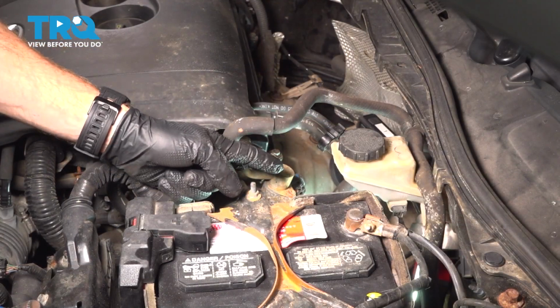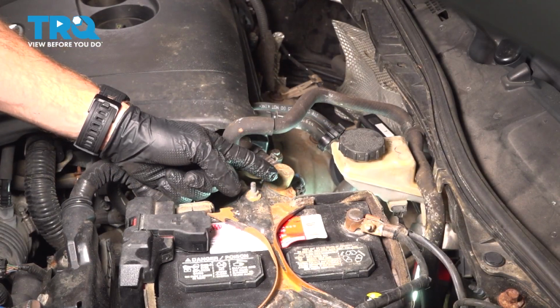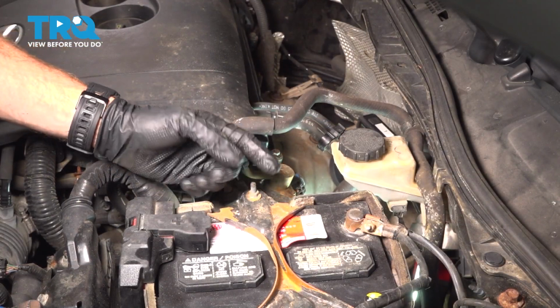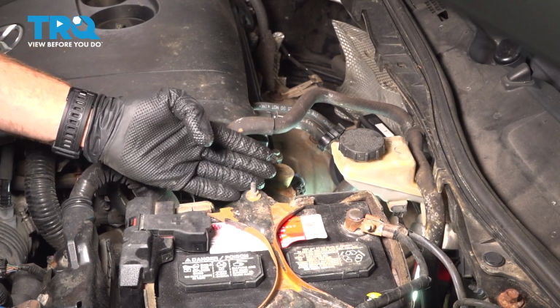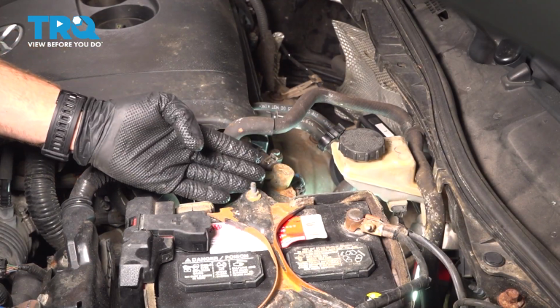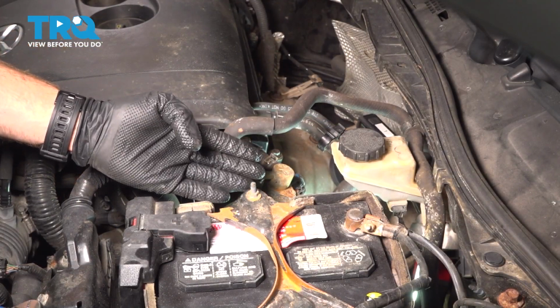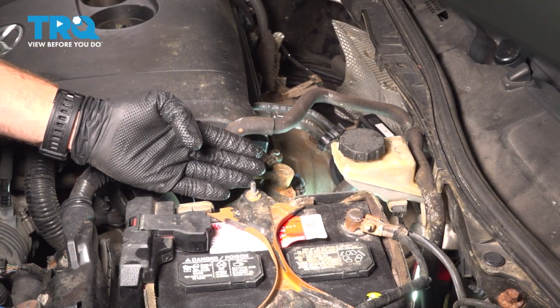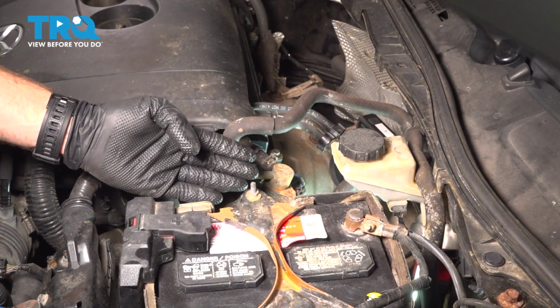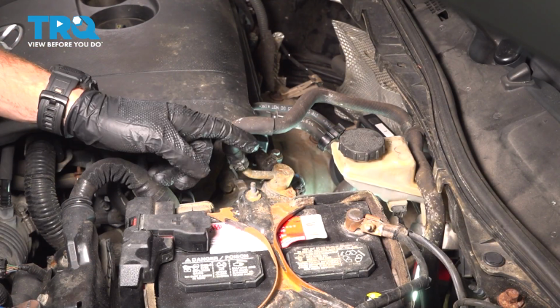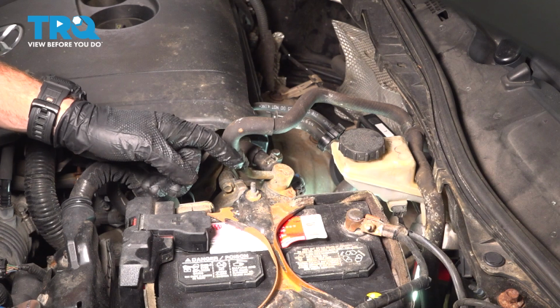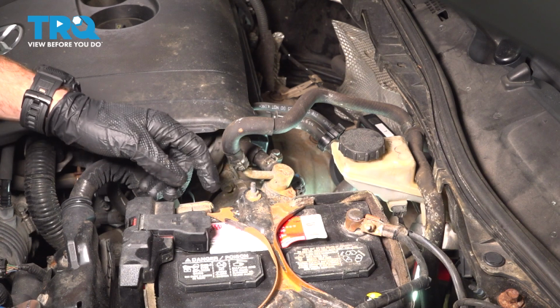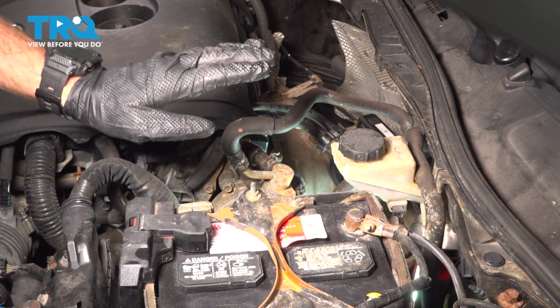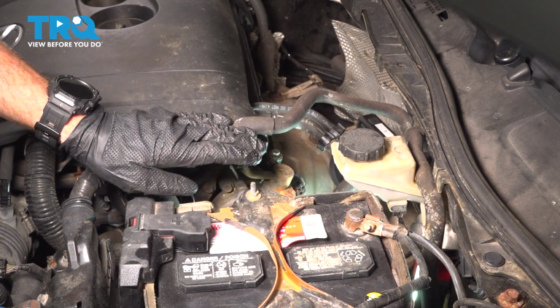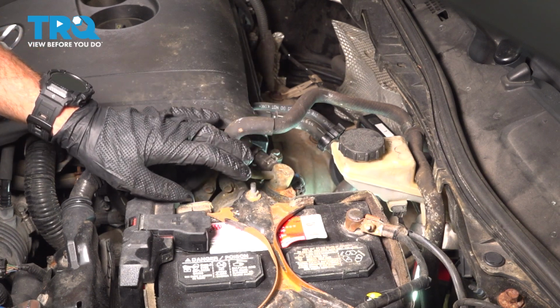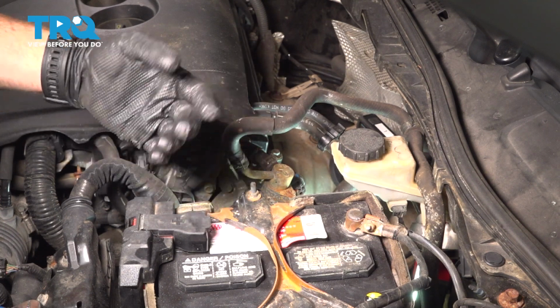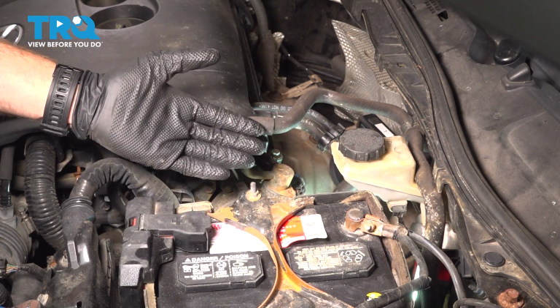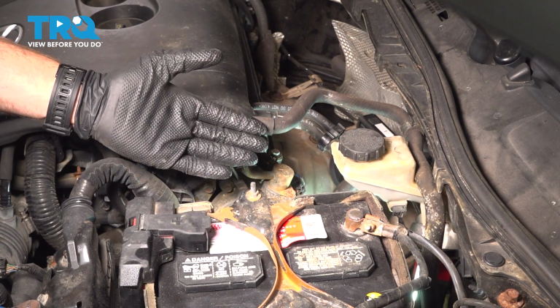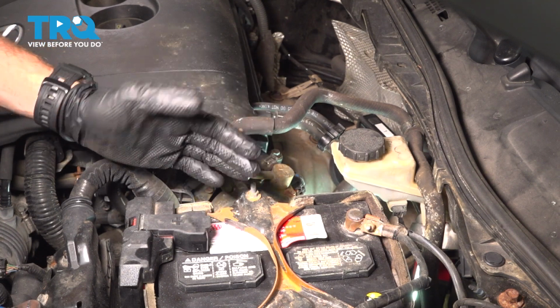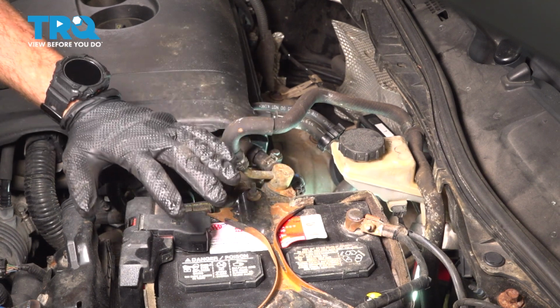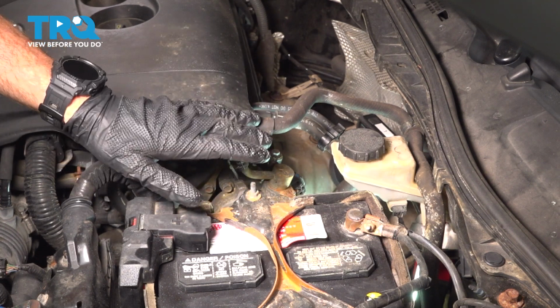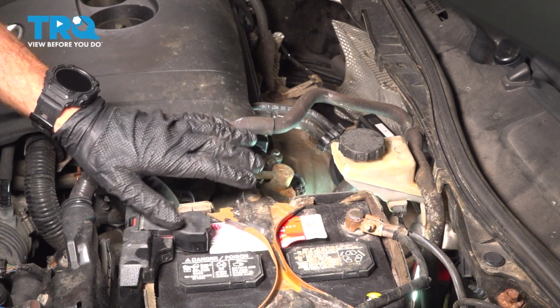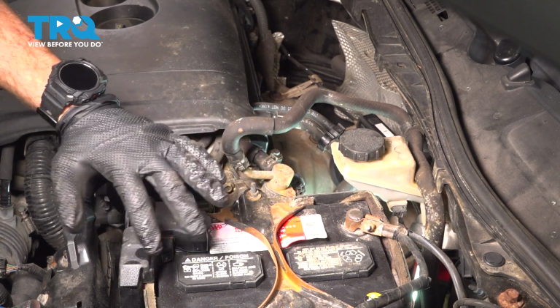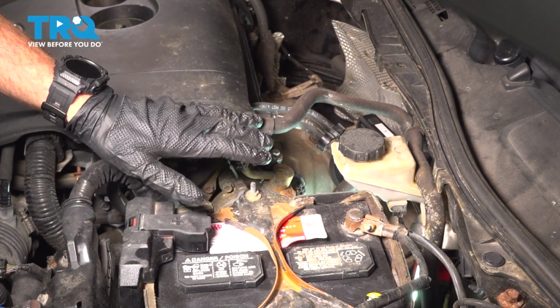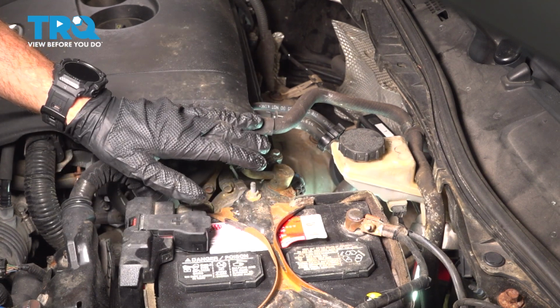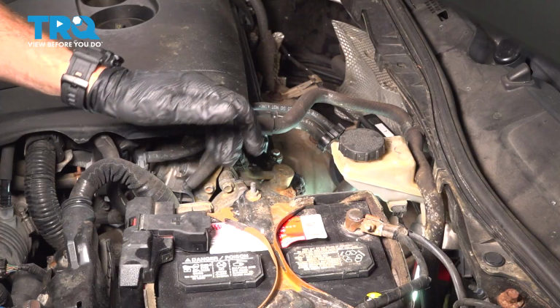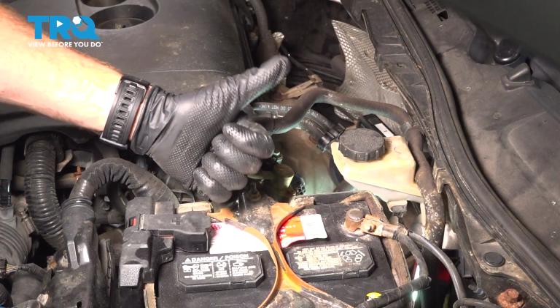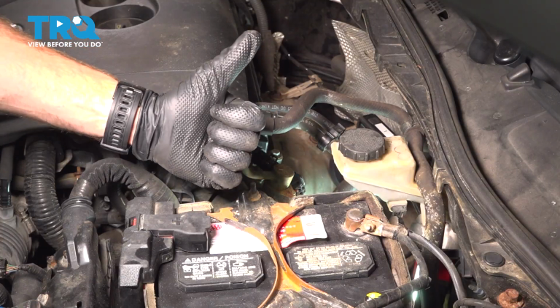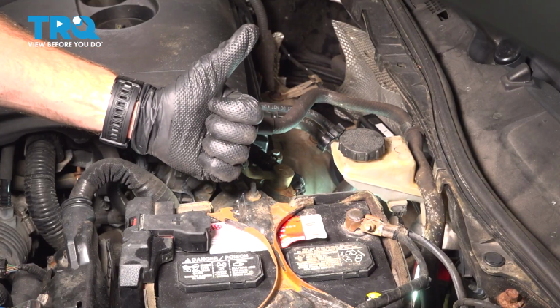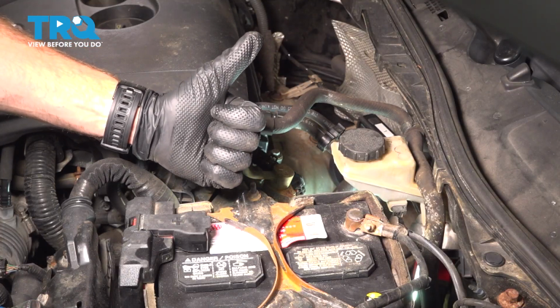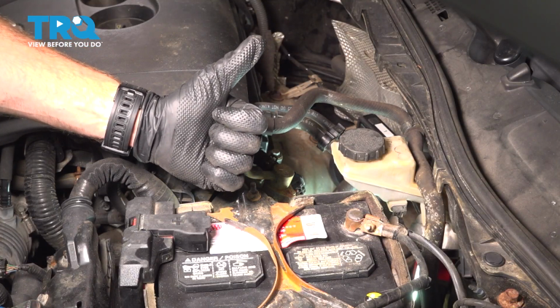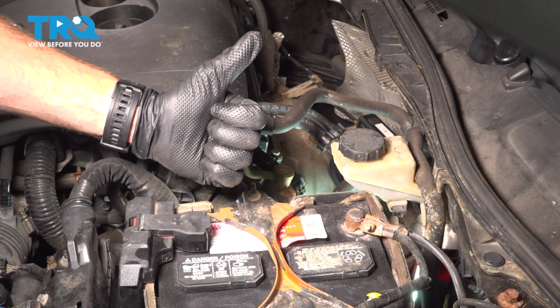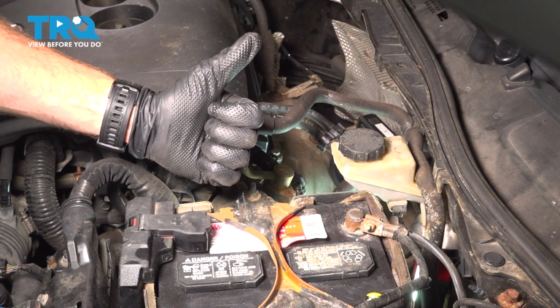We've finished the installation of our camshaft position sensor. The next thing you need to do is close the hood and run the vehicle. Make sure you have no running condition issues and no check engine light, then take your vehicle for a road test. Thanks for watching.